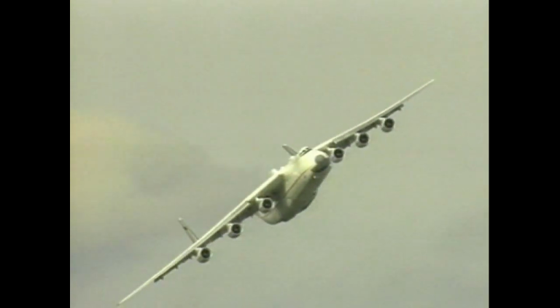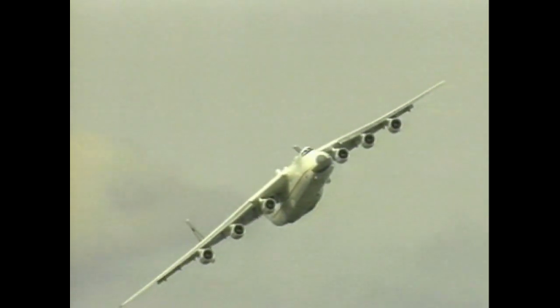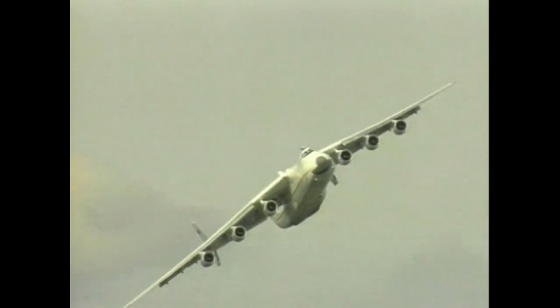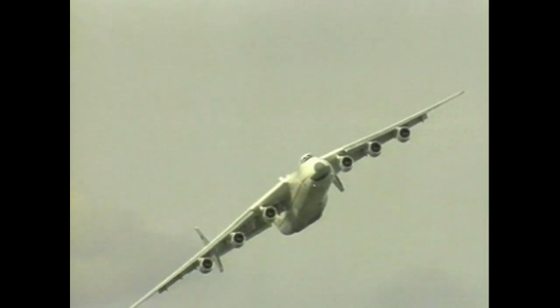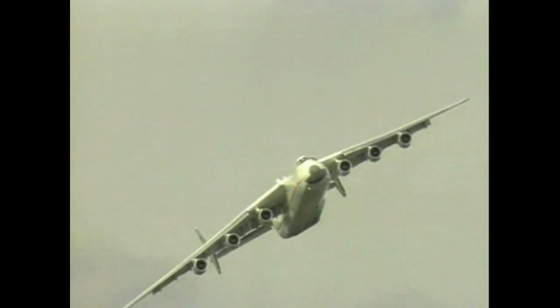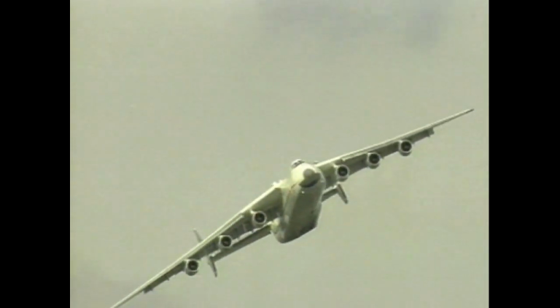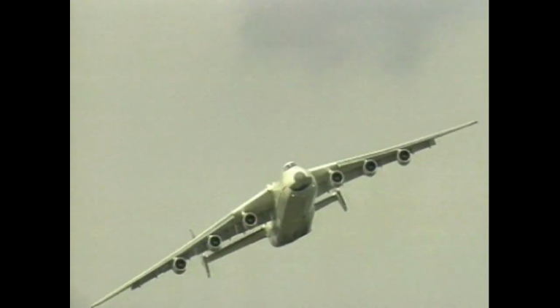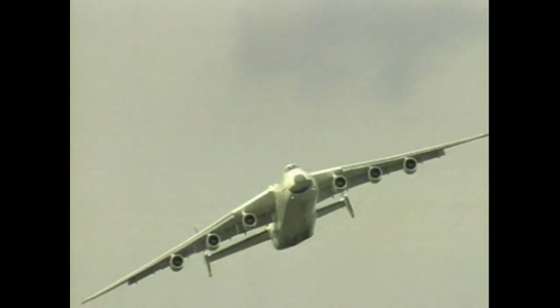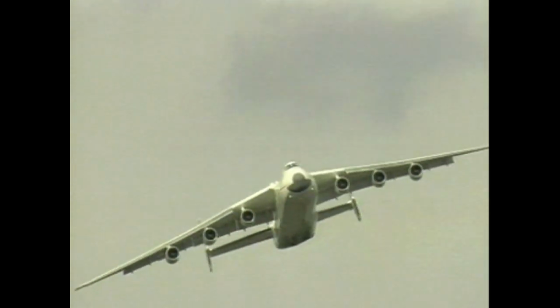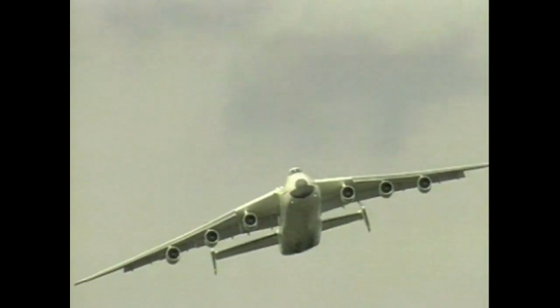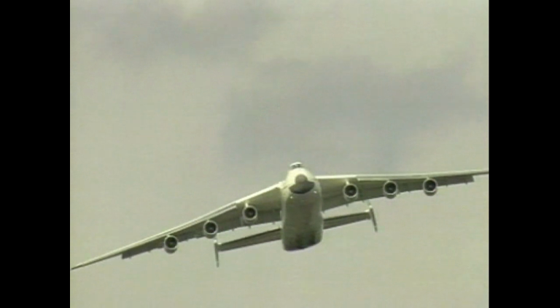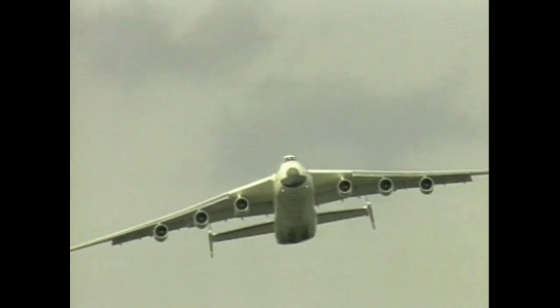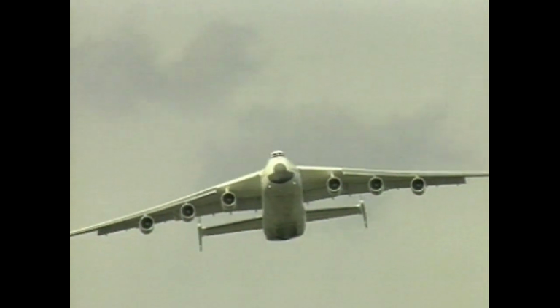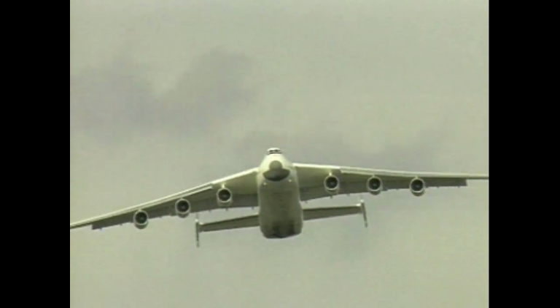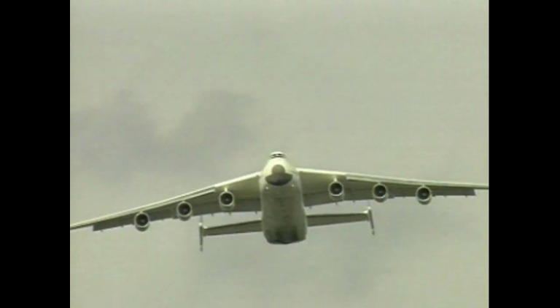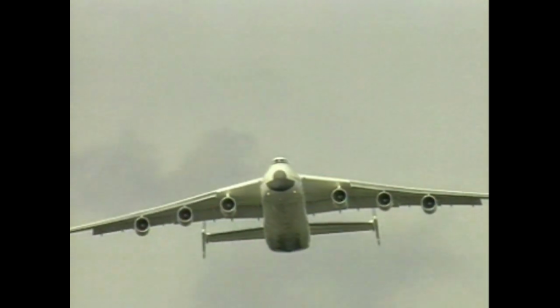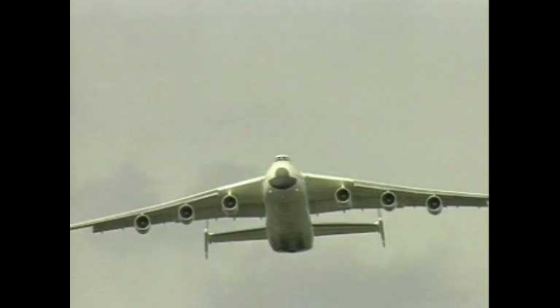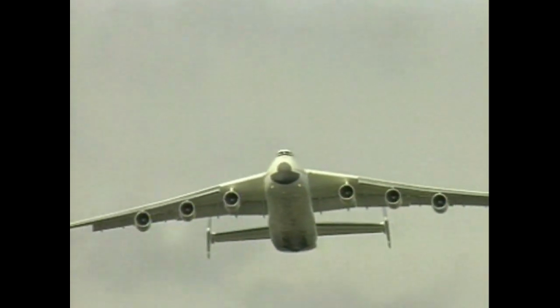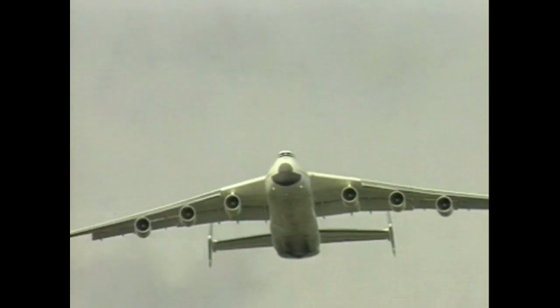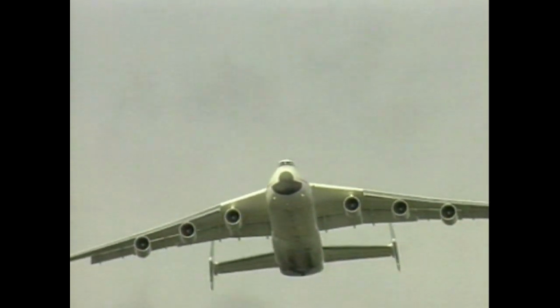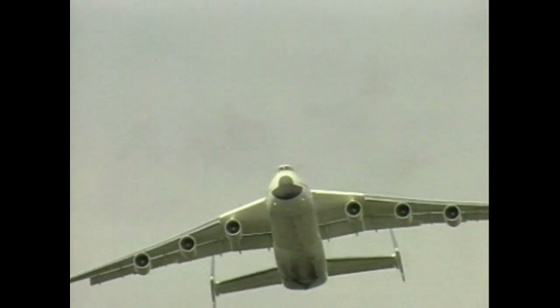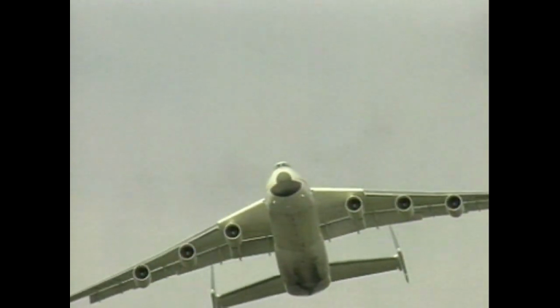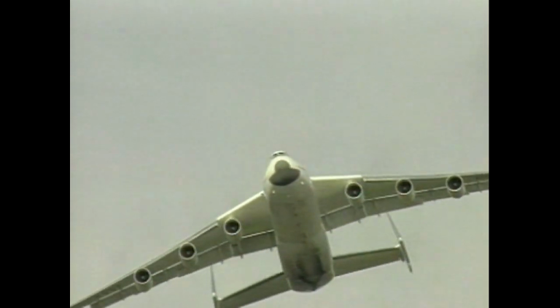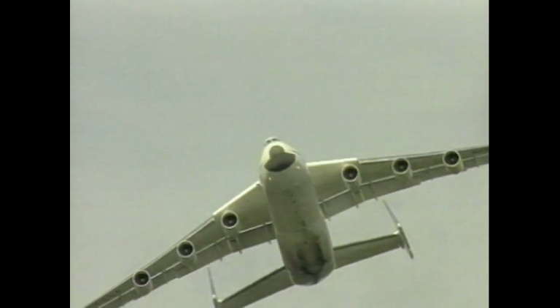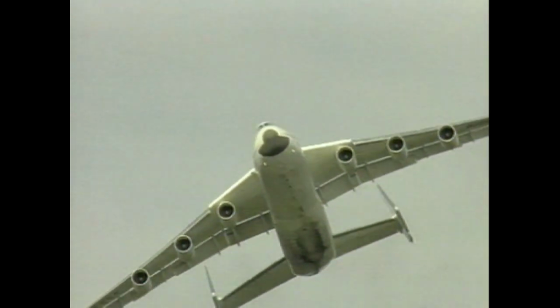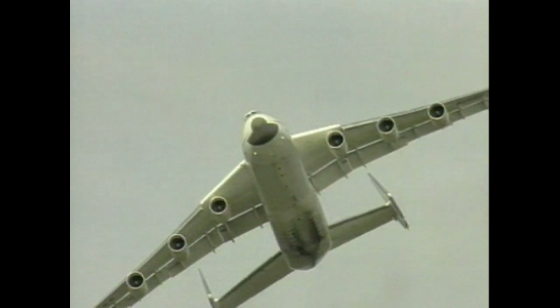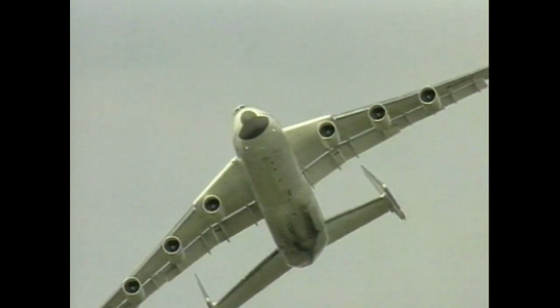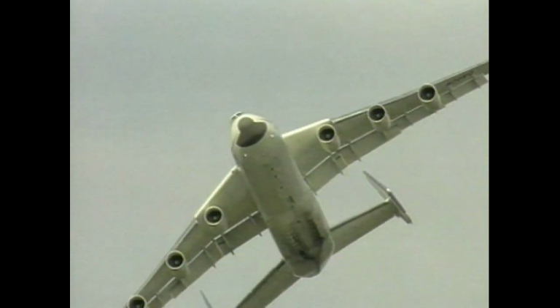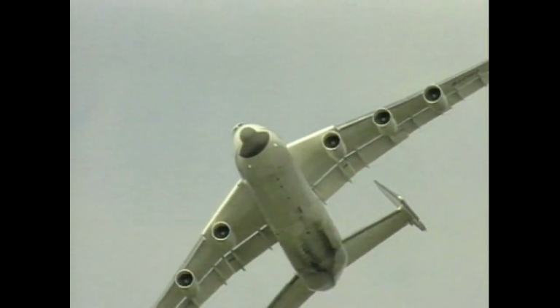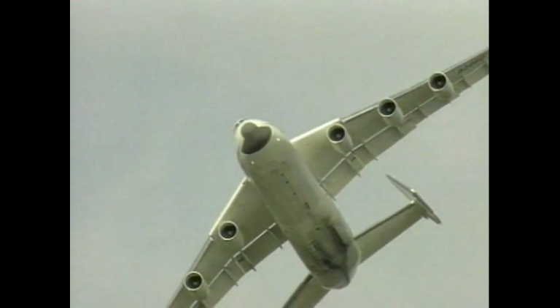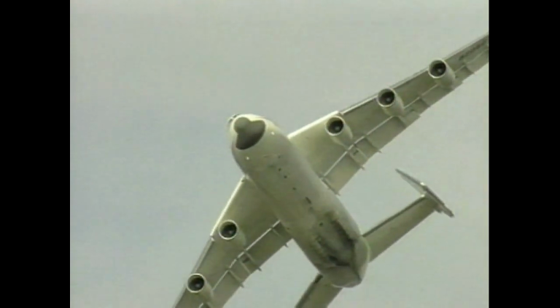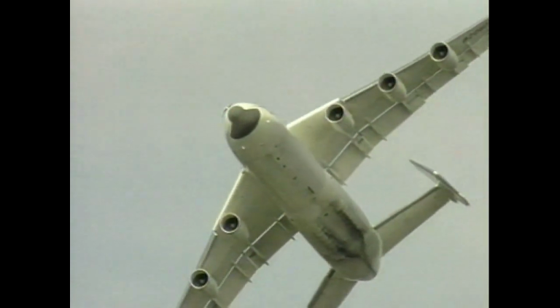That wingspan is nearly 290 feet — that would just fit along the length of the pitch at Wembley. But since Maria's 273 feet long, she'd overlap the width at Wembley by 50 feet.